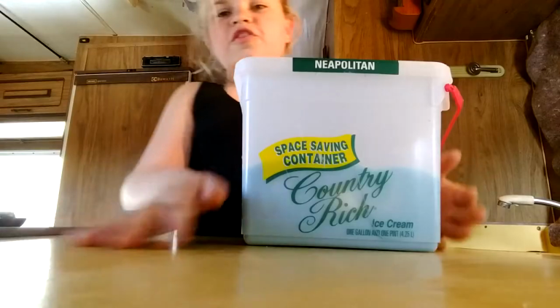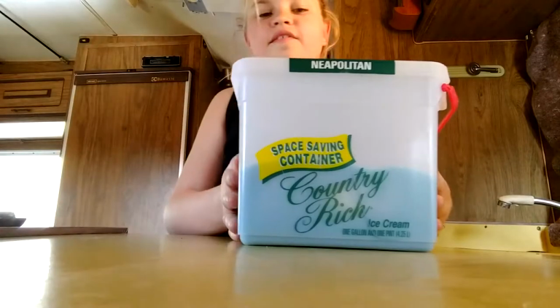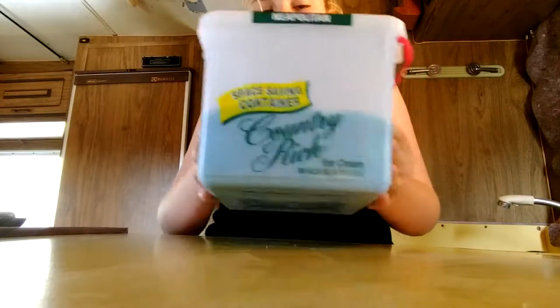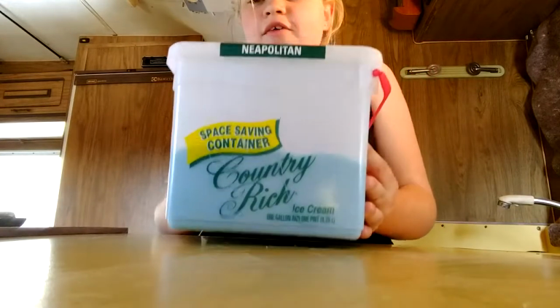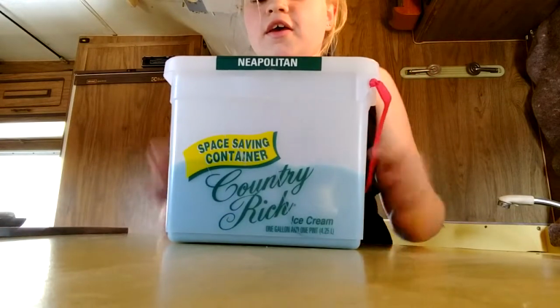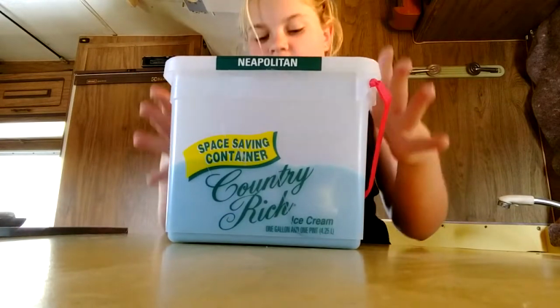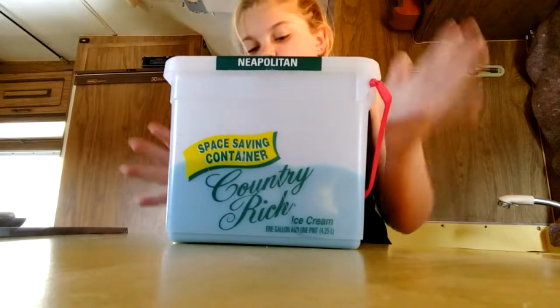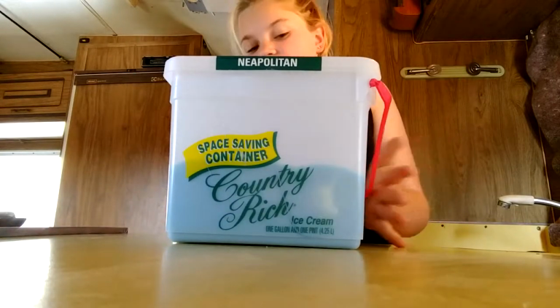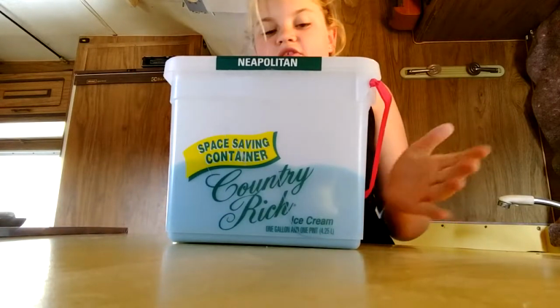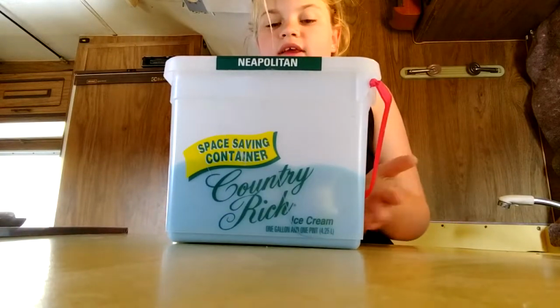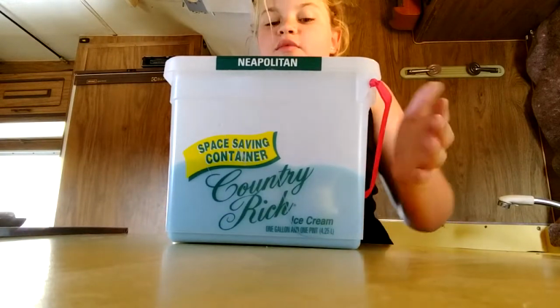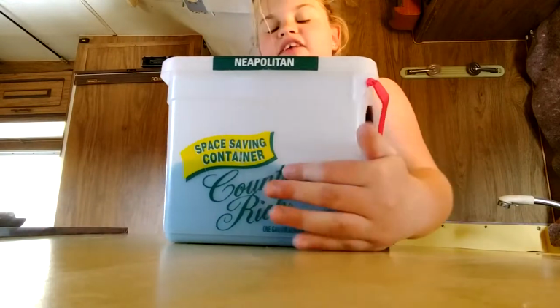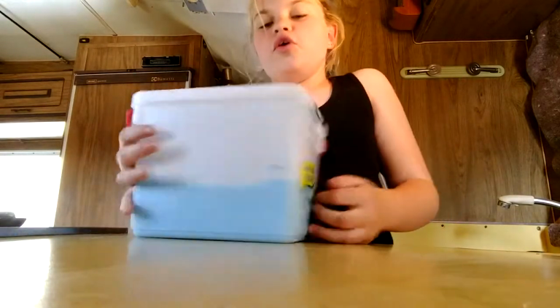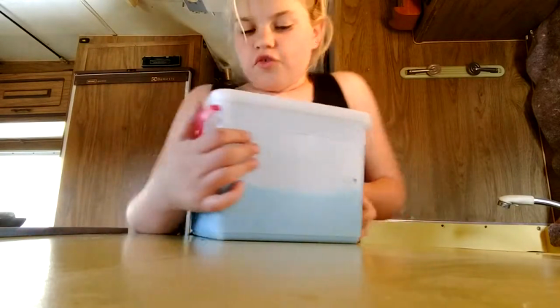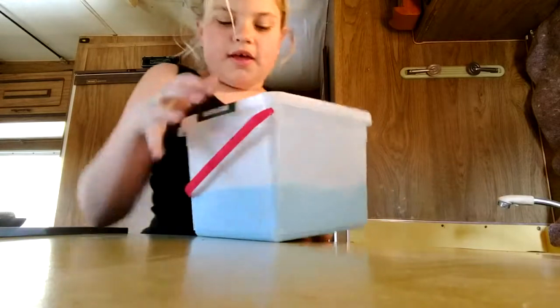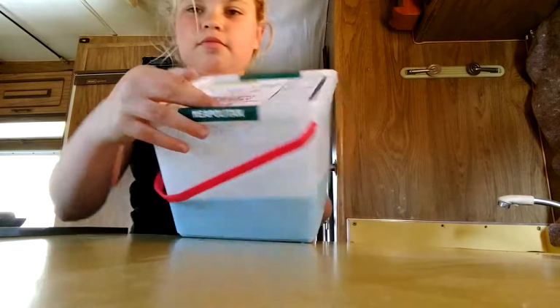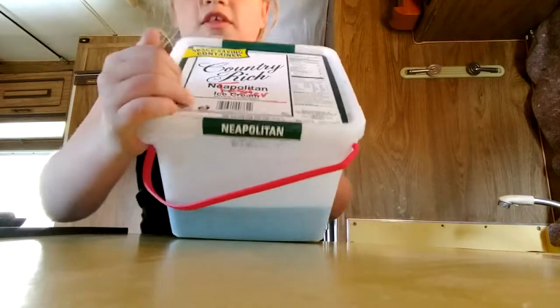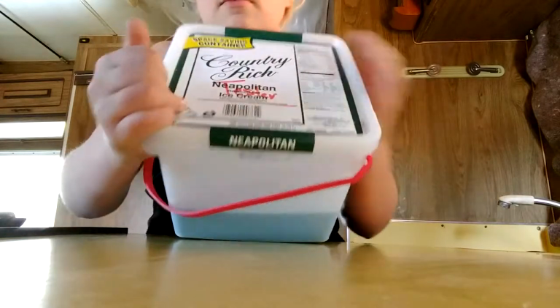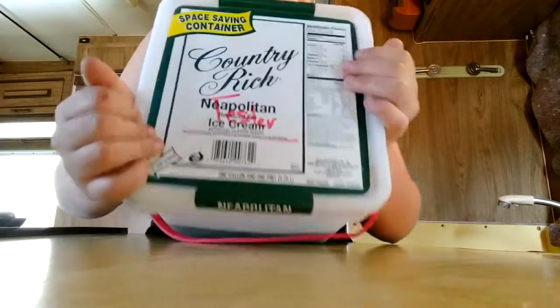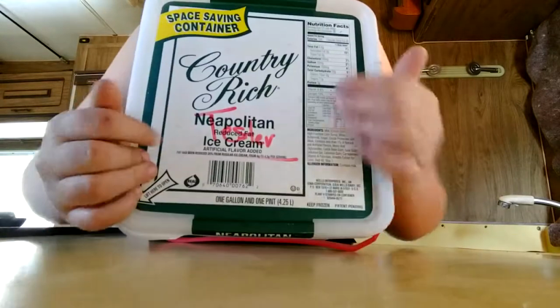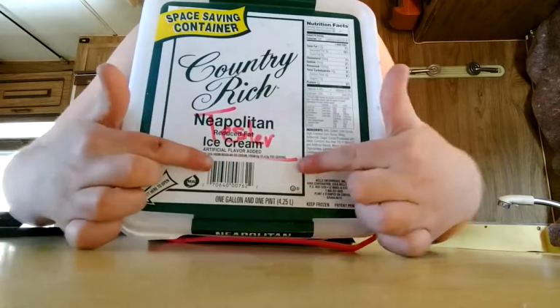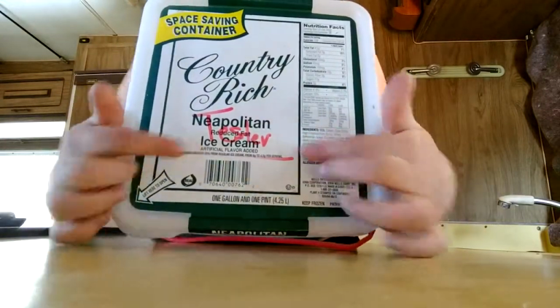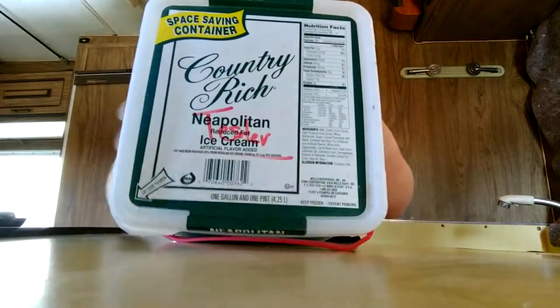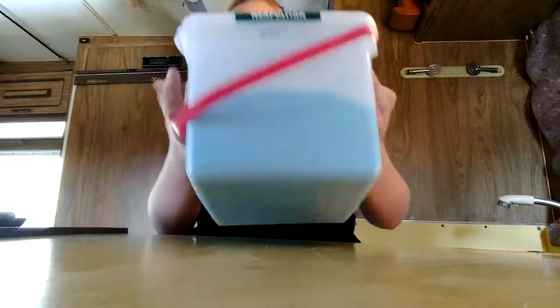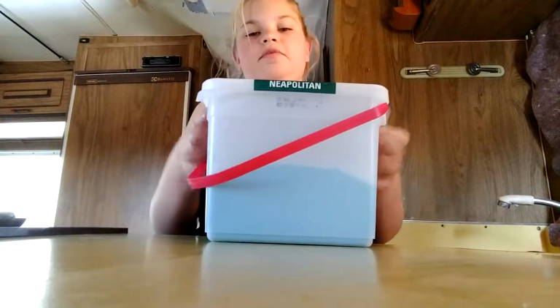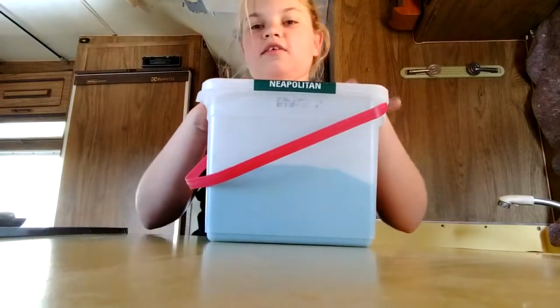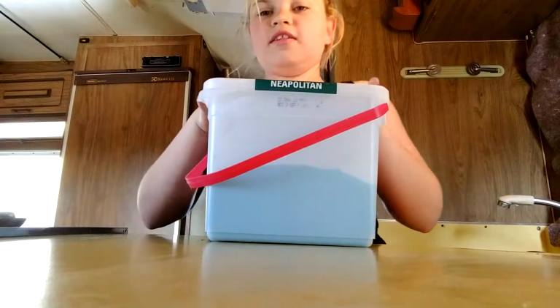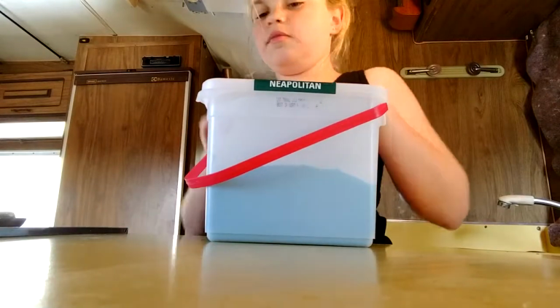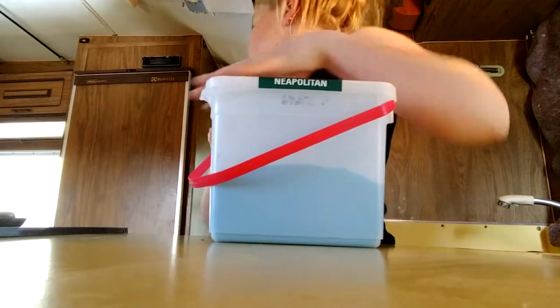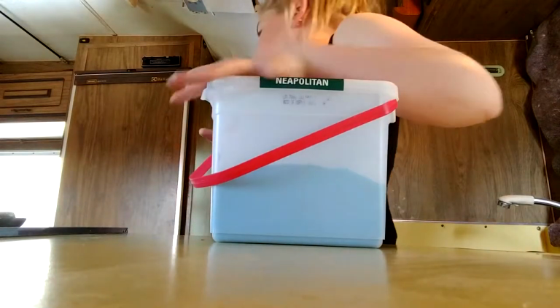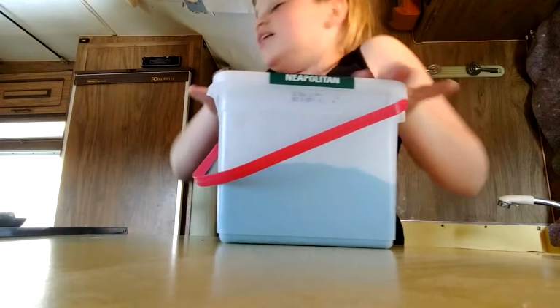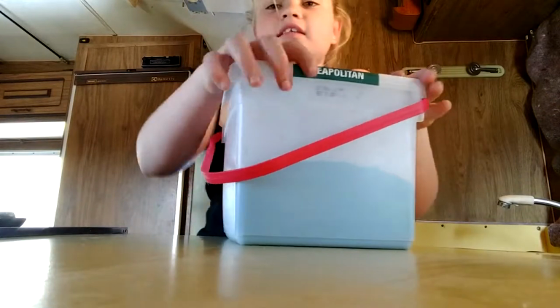First of all, I have this really big one, and it was too big to fit into a container. This is my tester for my slime shop tester. Because I'm not going to end up selling this one because it's a really nice slime.